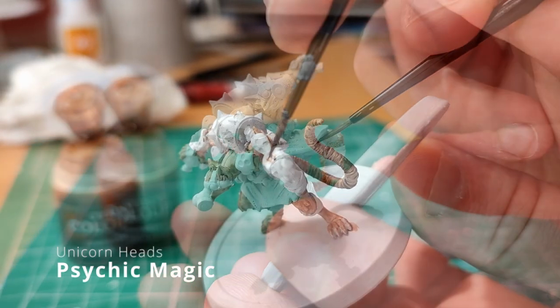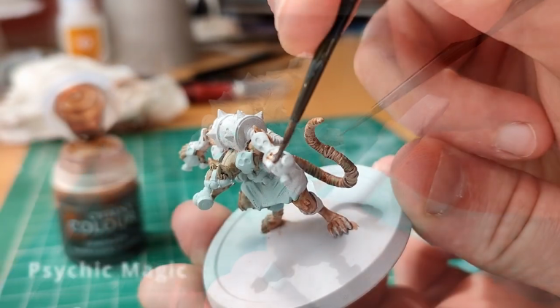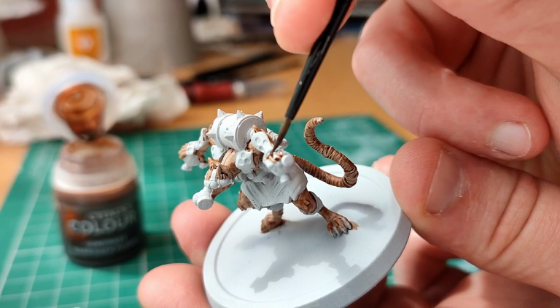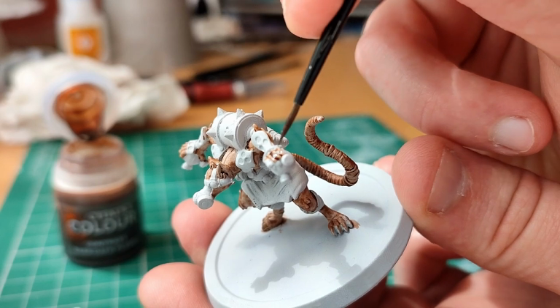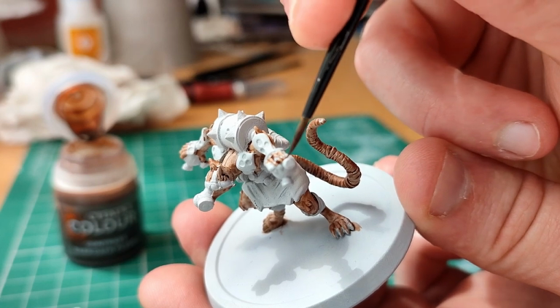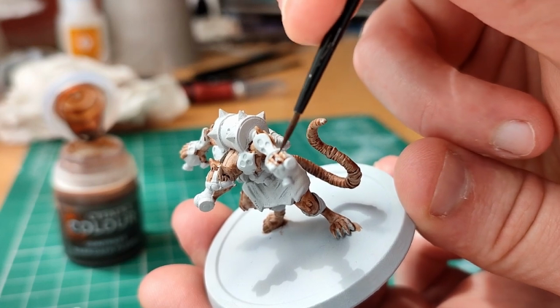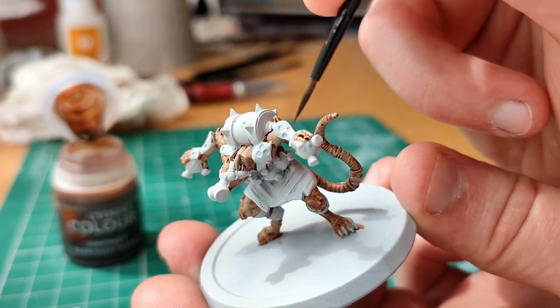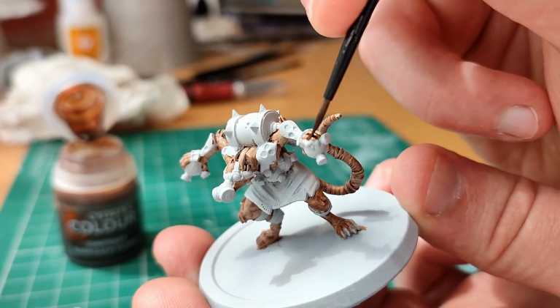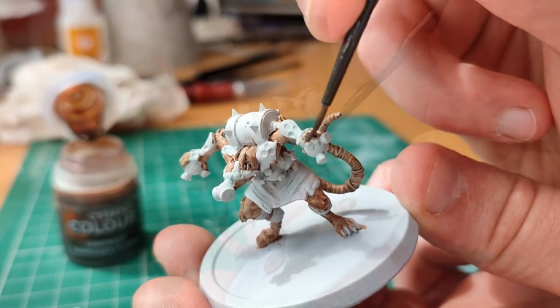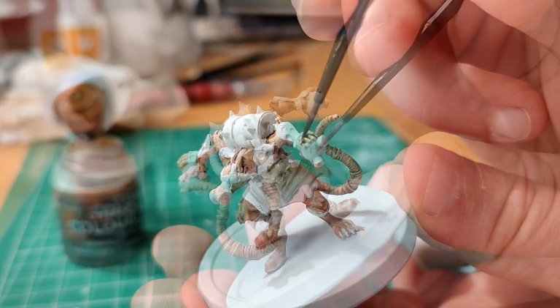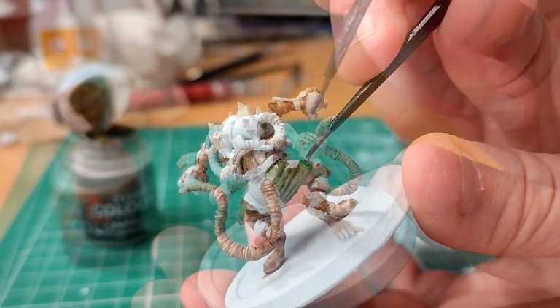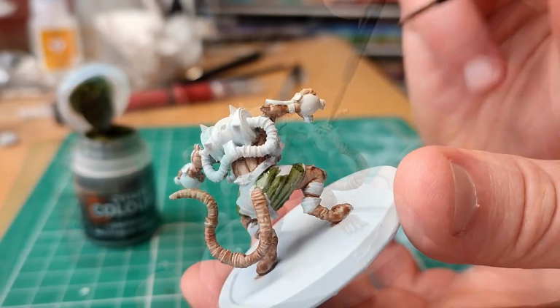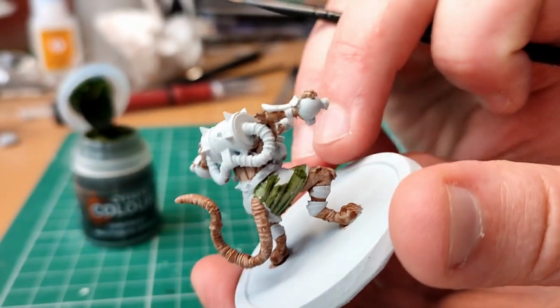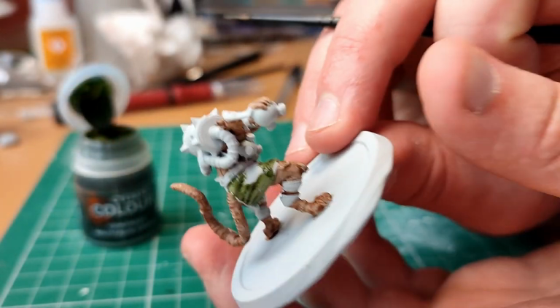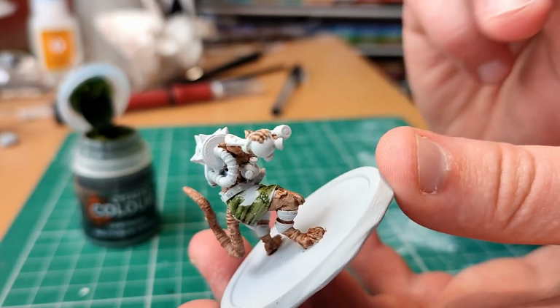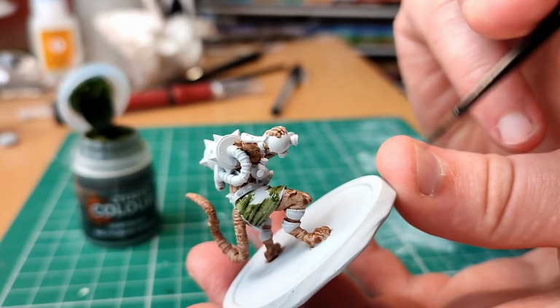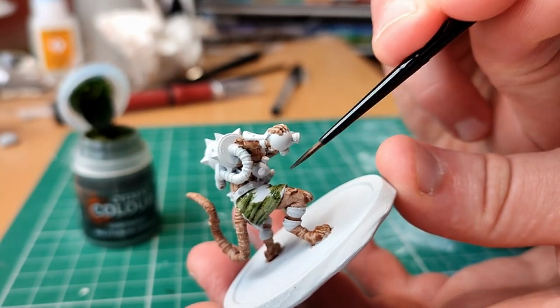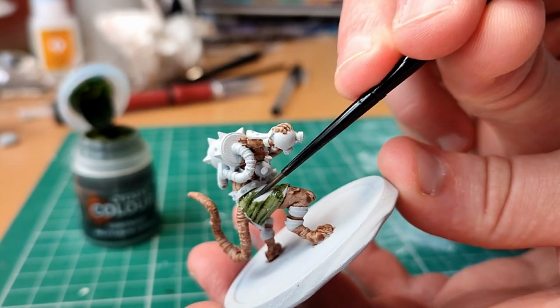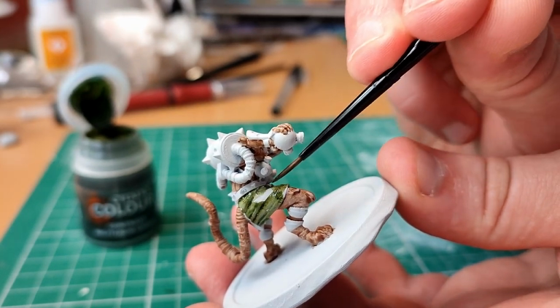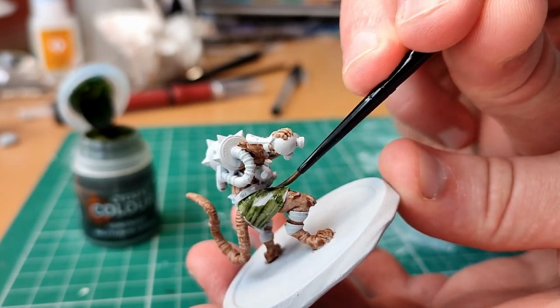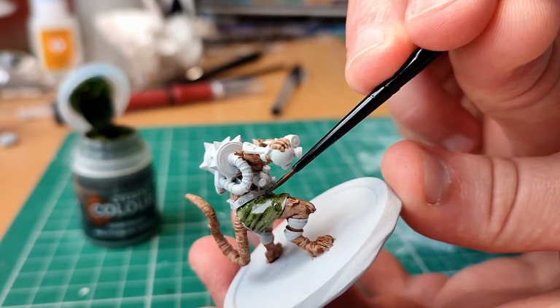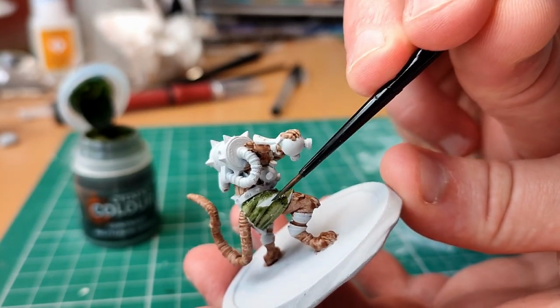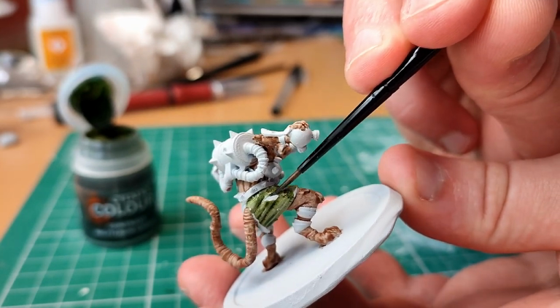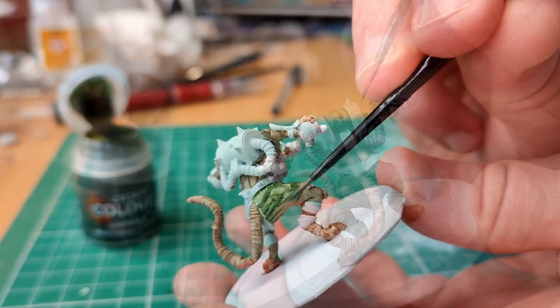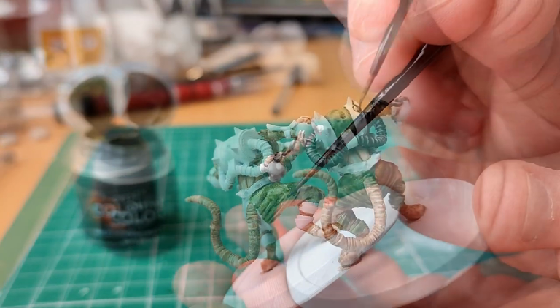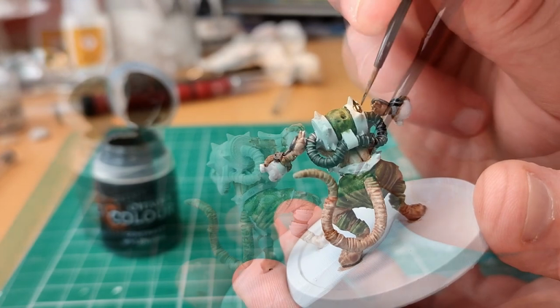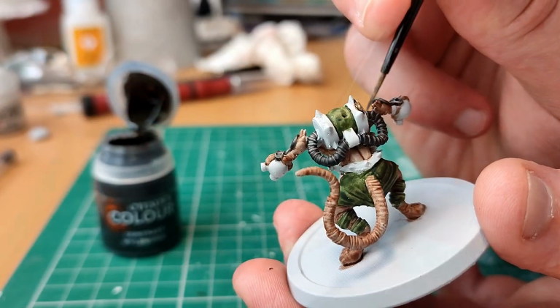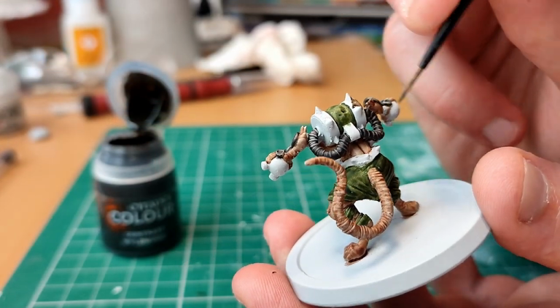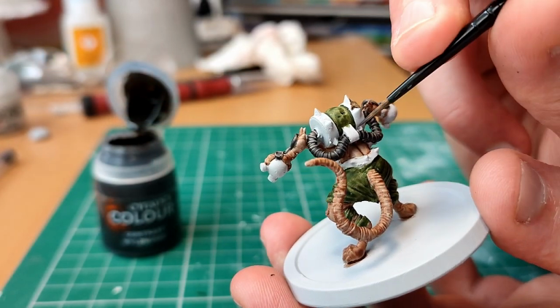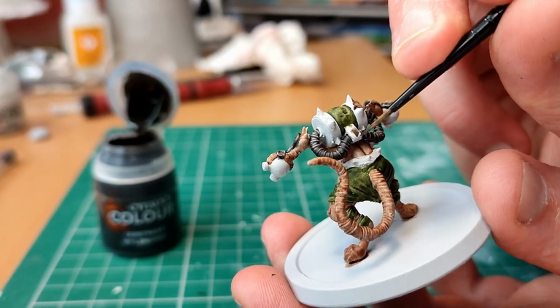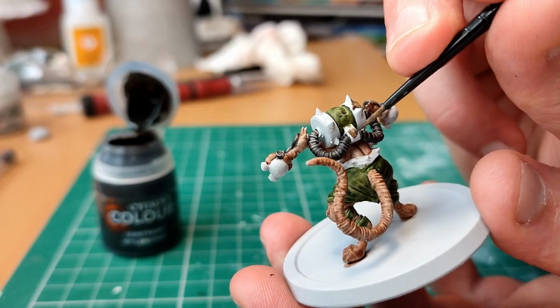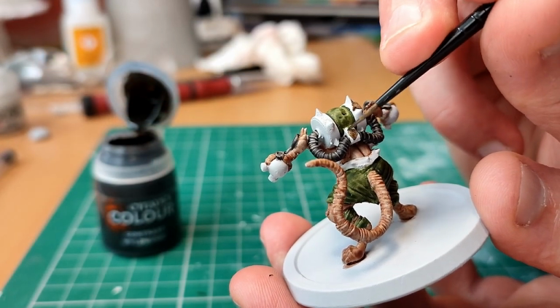I wanted it to be mostly covered in skin rather than fur. The cloth I used a dark green, the same color as the serpent — two creatures living in the sewers. I then paint the tubes and mask a dark grey, and any belts a dark brown.